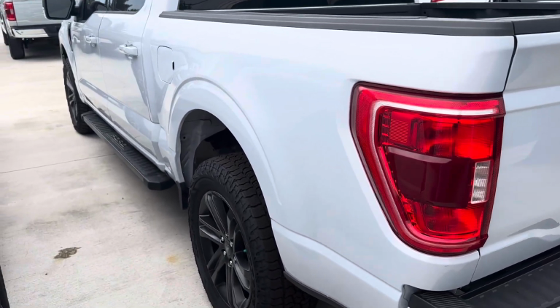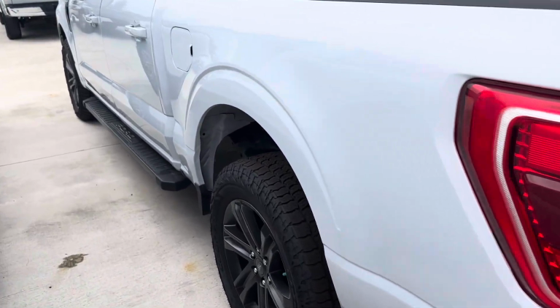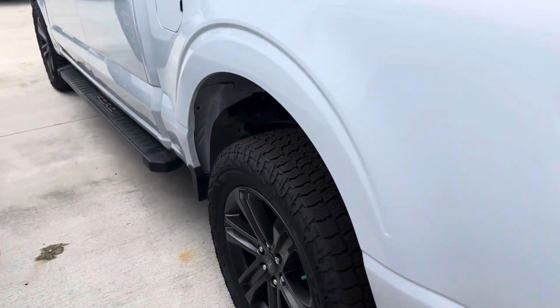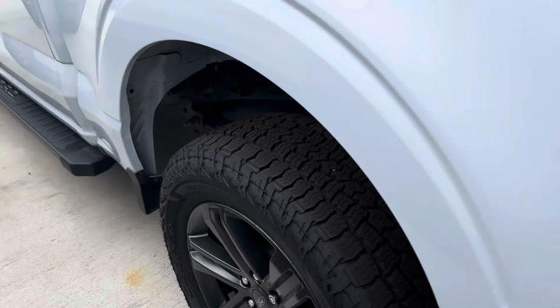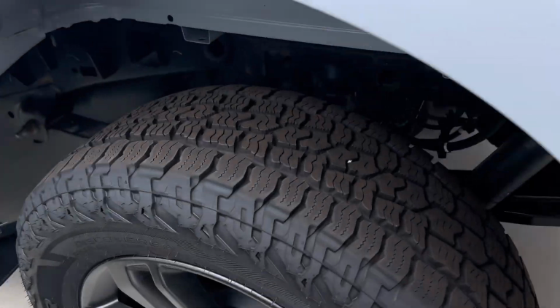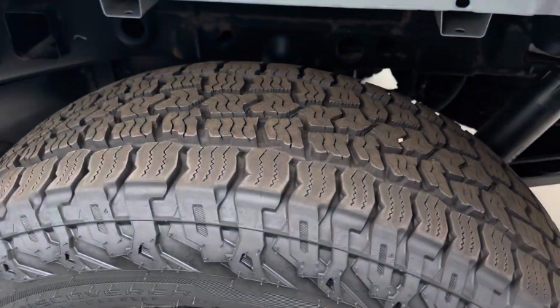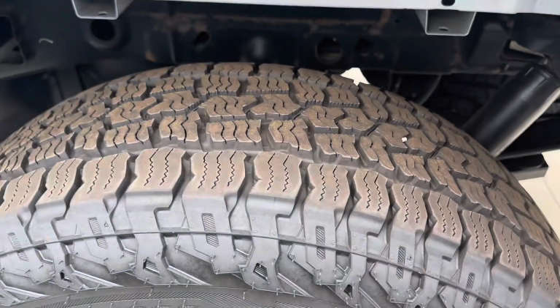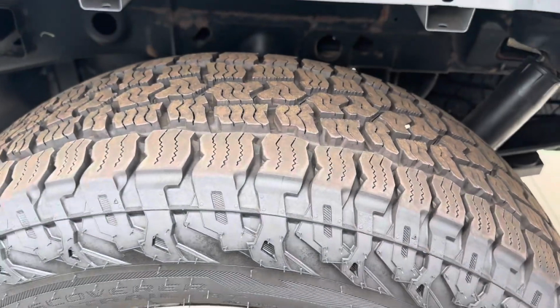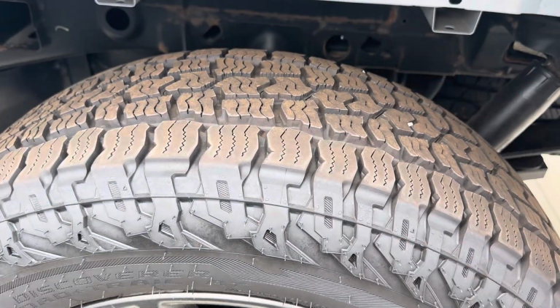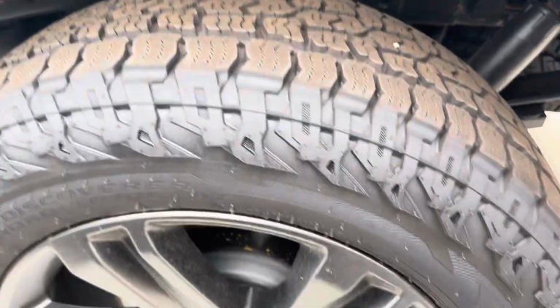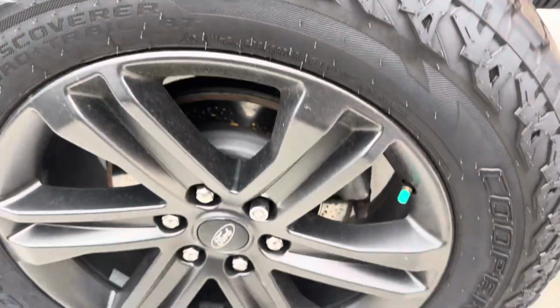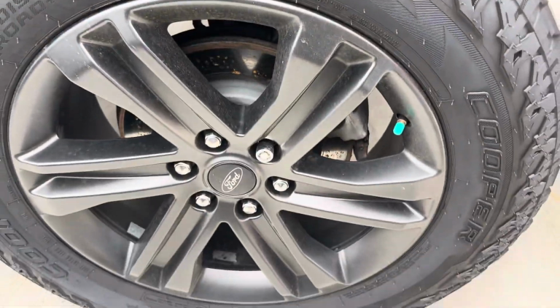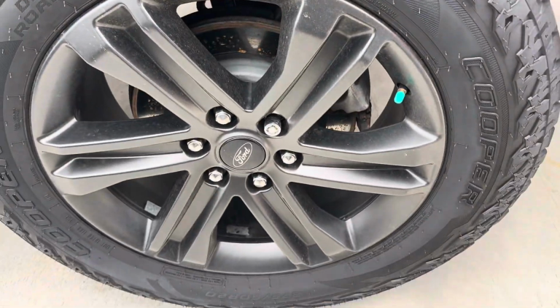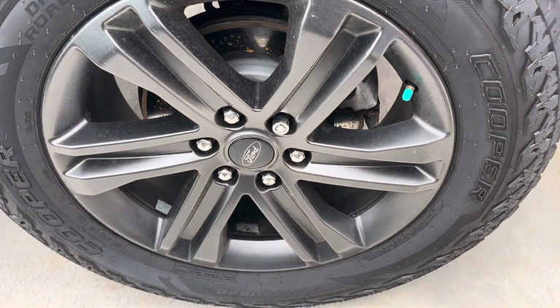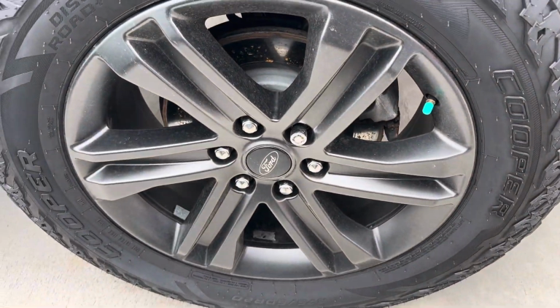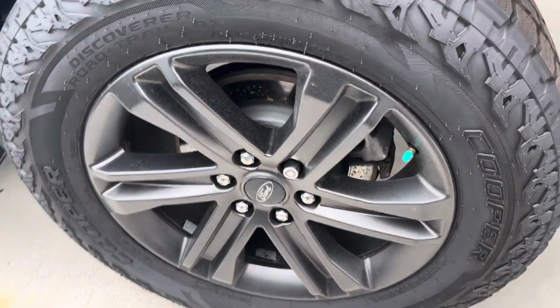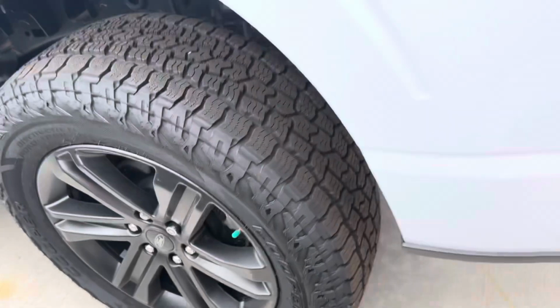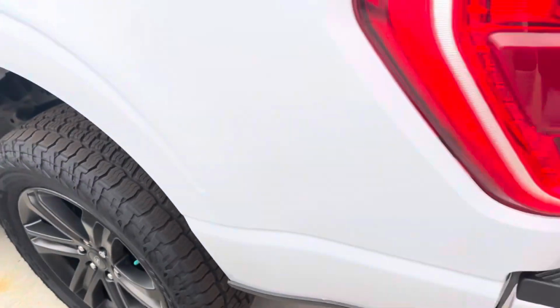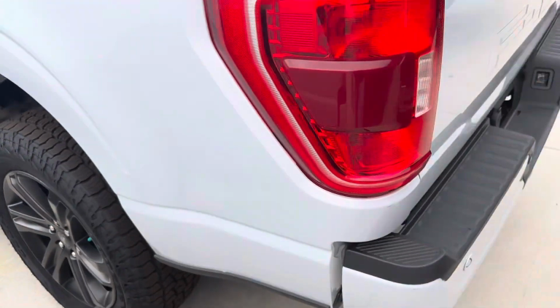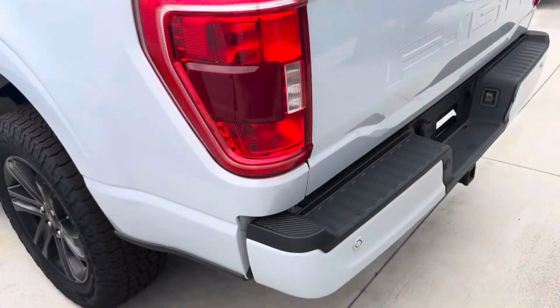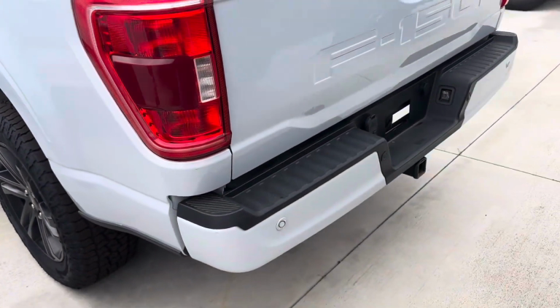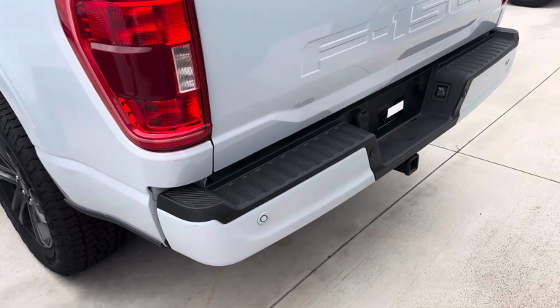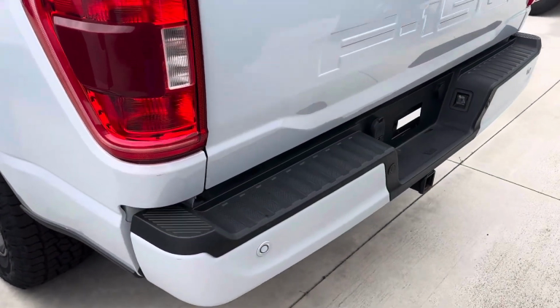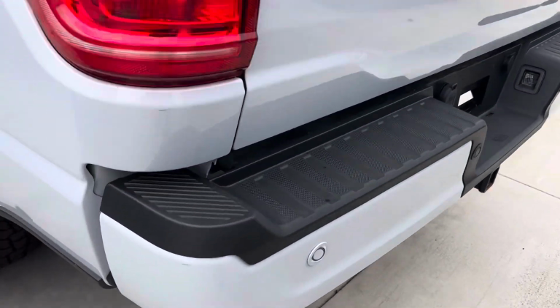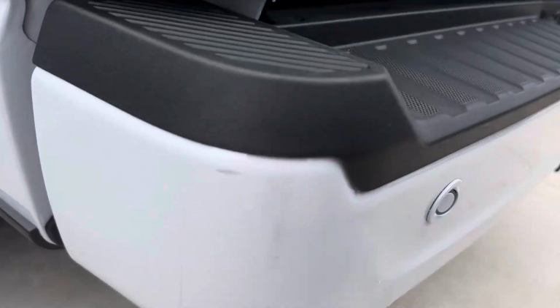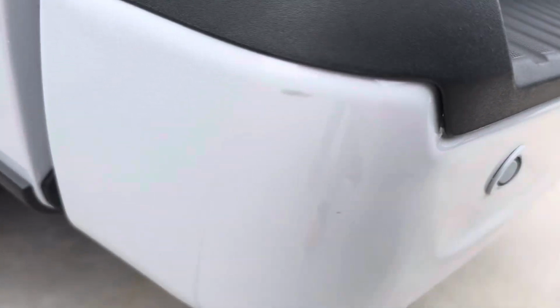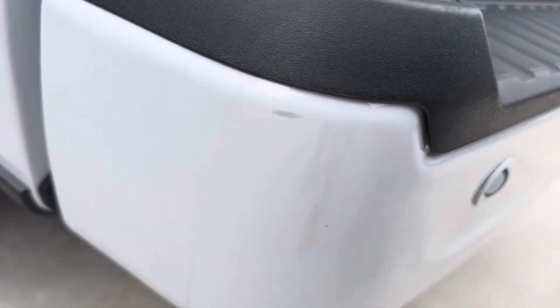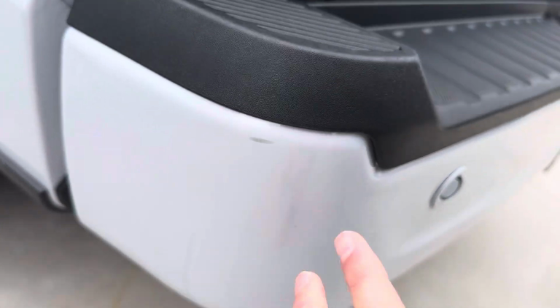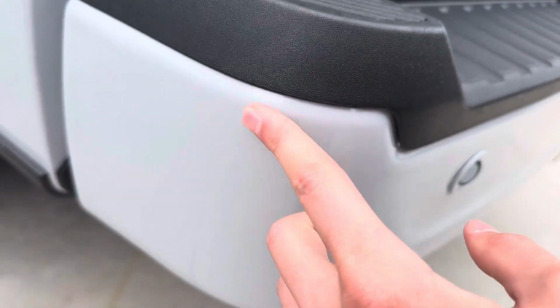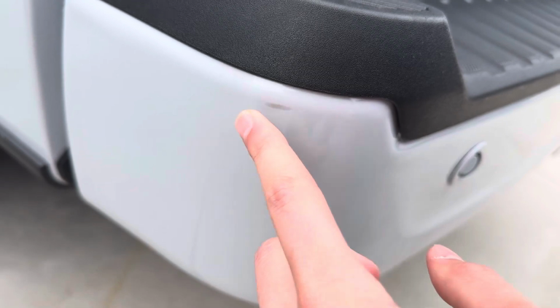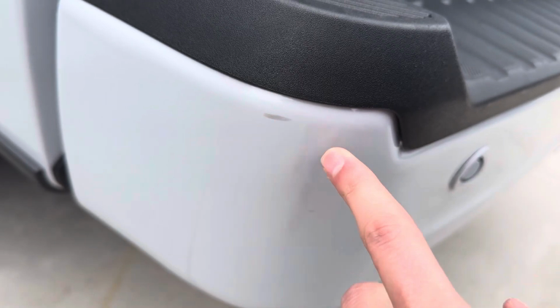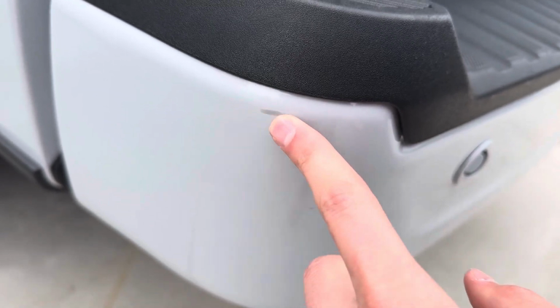Rear tires also in good condition. Wheels look good. There's a small smudge here on the driver's side rear bumper.